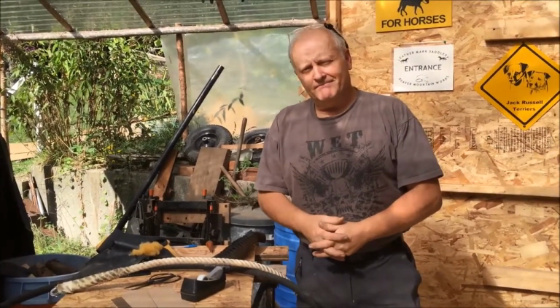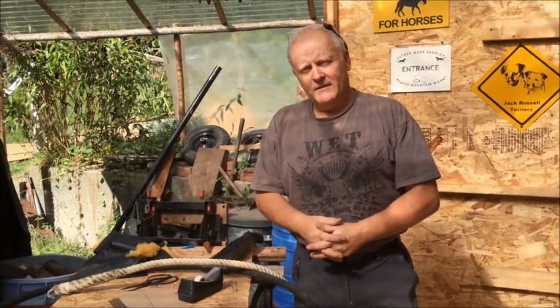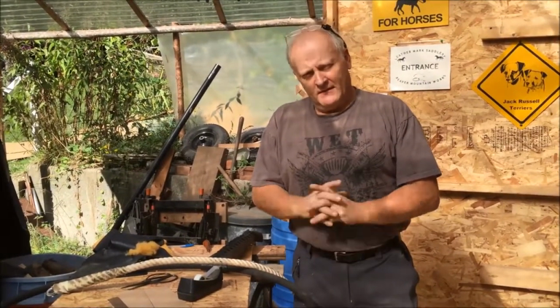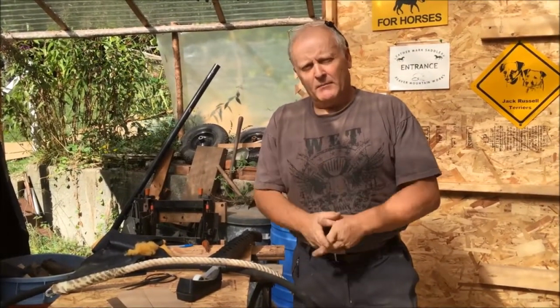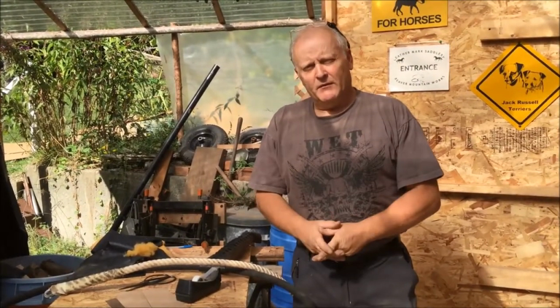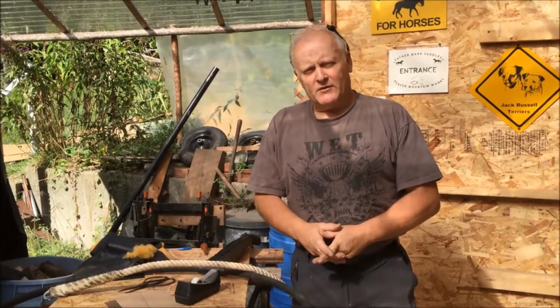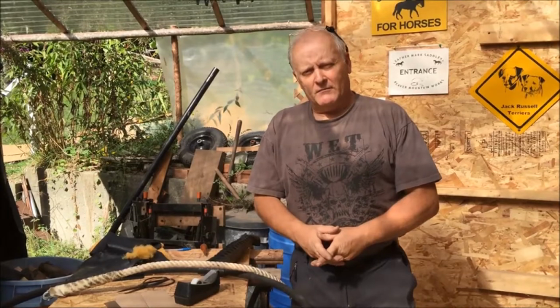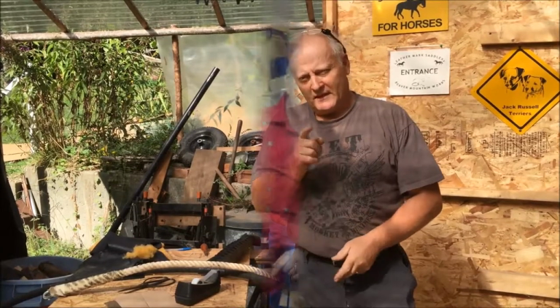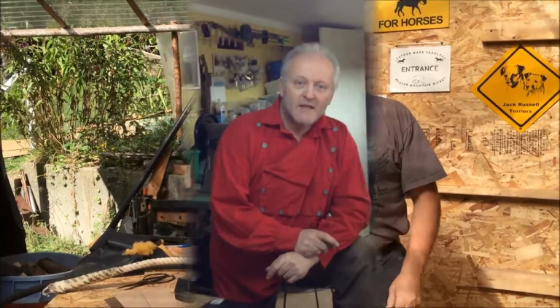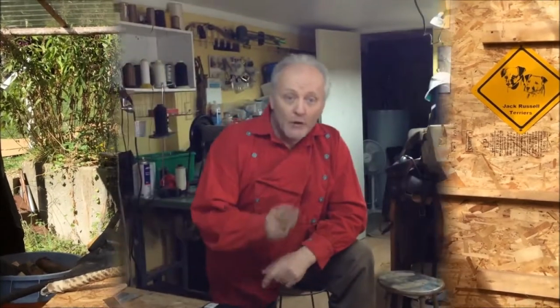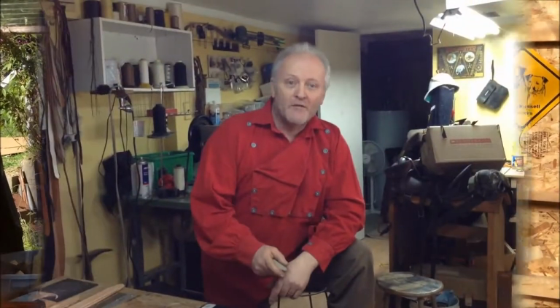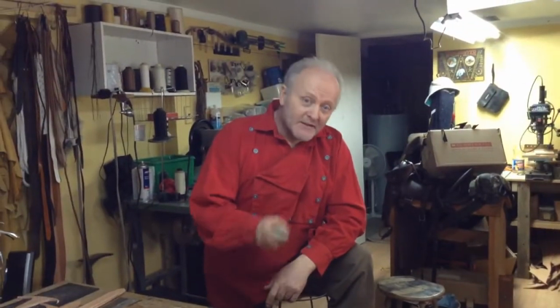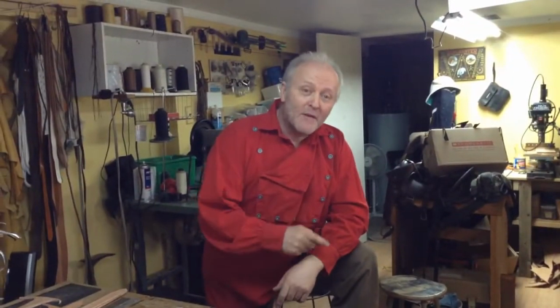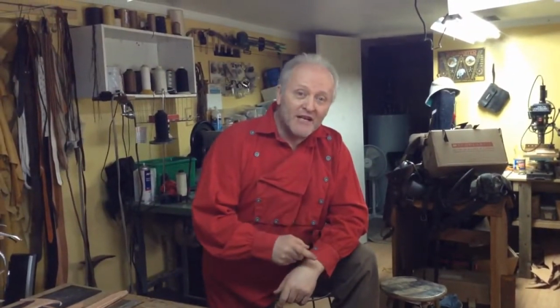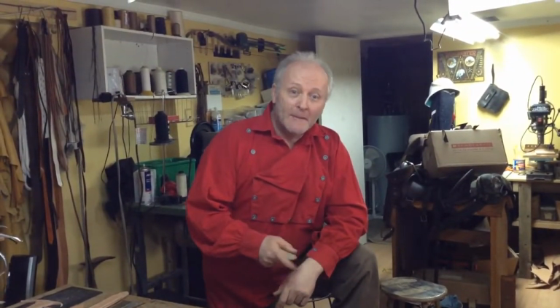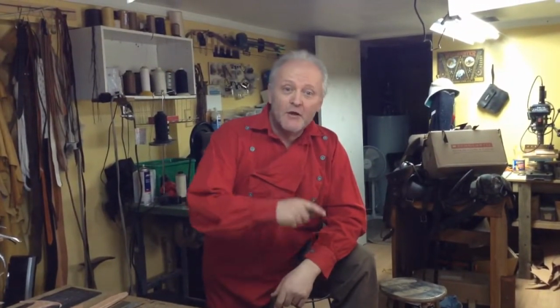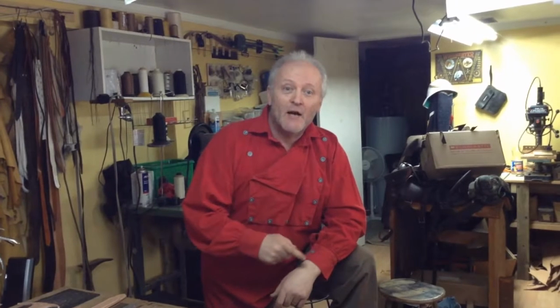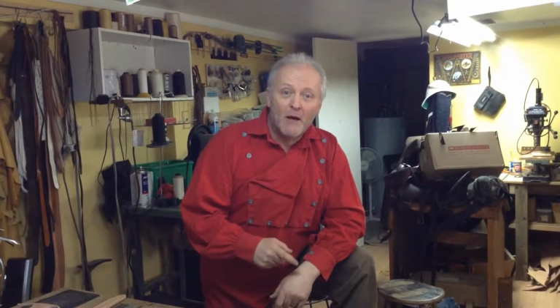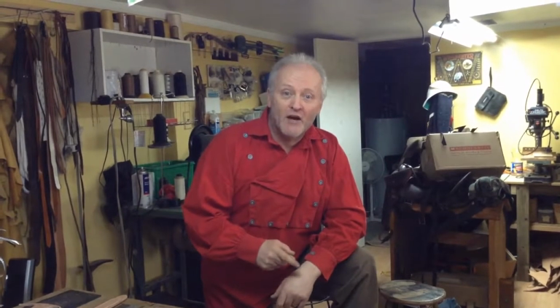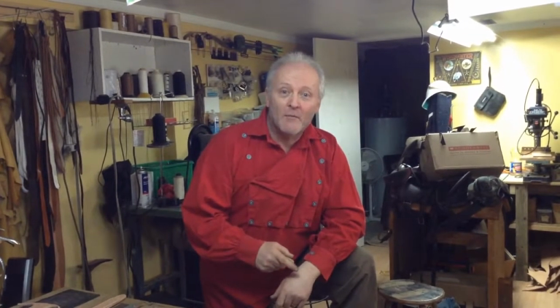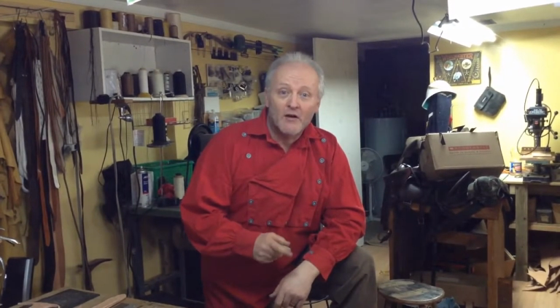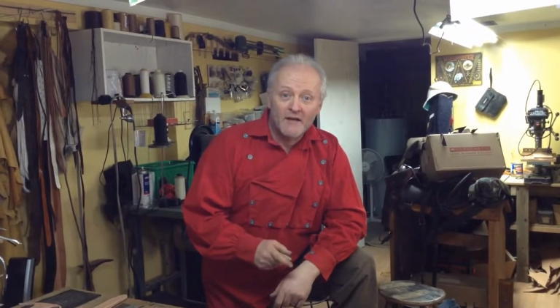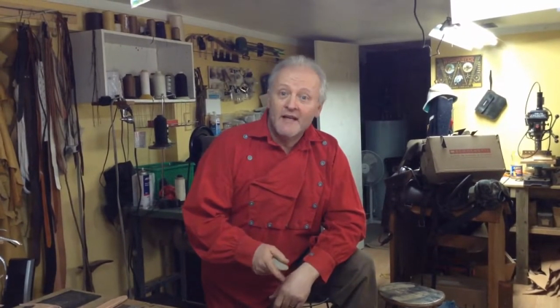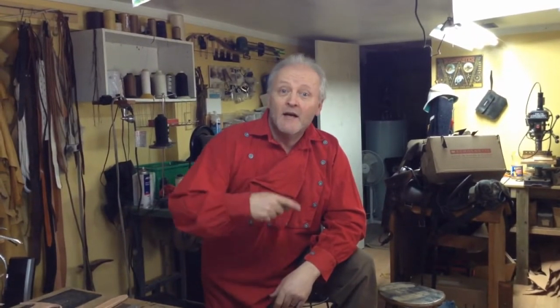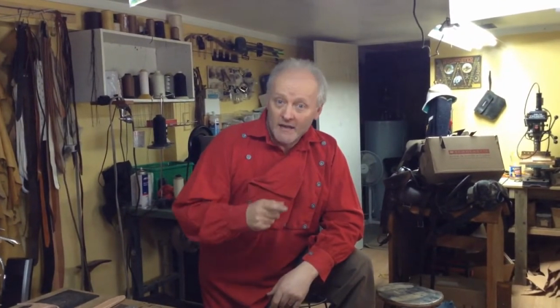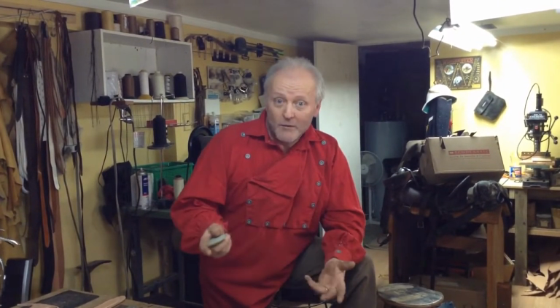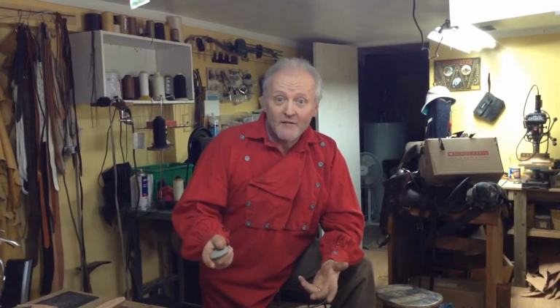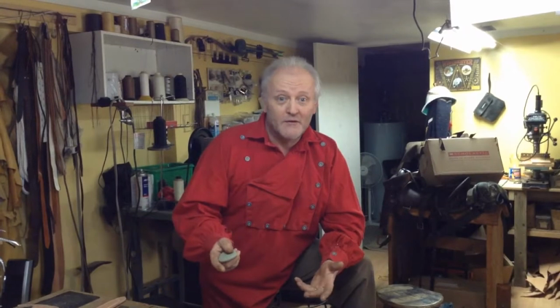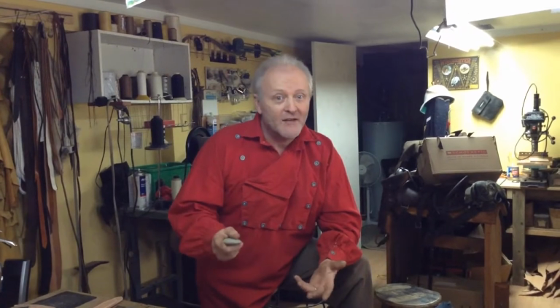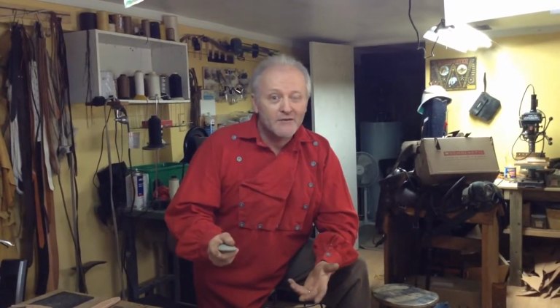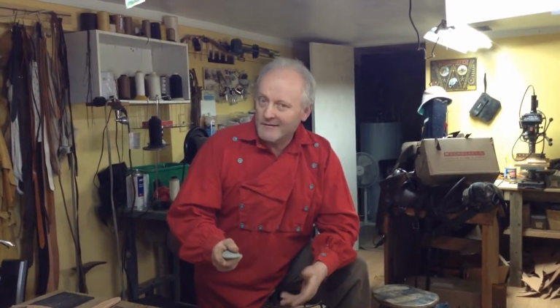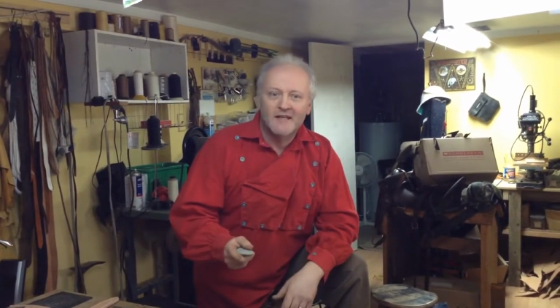Remember, beavermountainworks.com. Take care! If you want more of this, subscribe to our channel and please go check out beavermountainworks.com — look at our products. We'd really love it if you sign up for our newsletter. Take care!